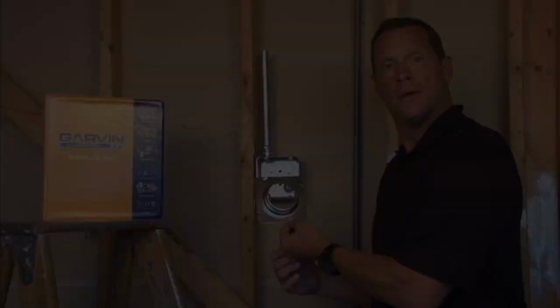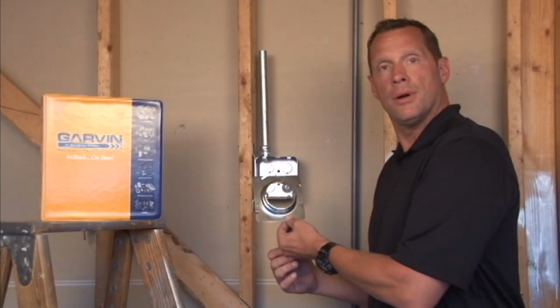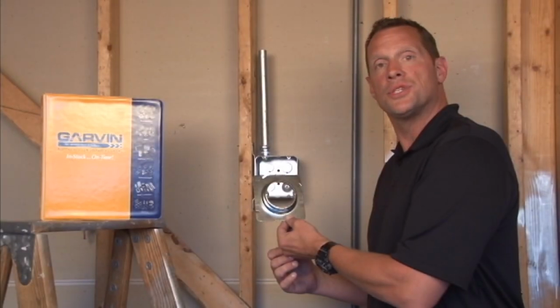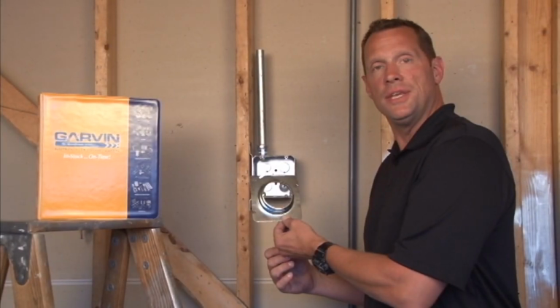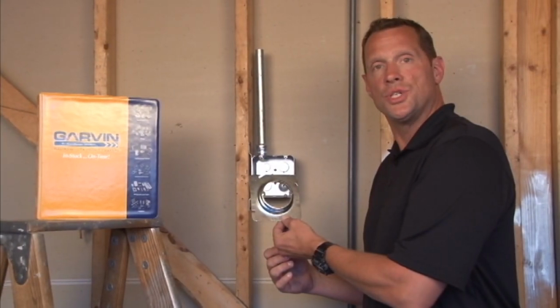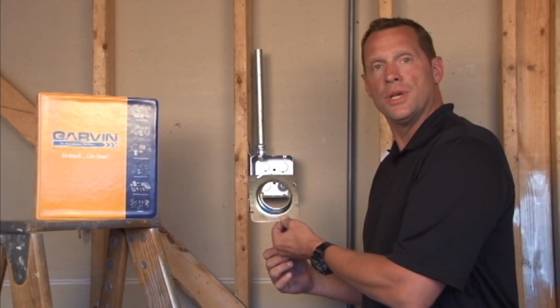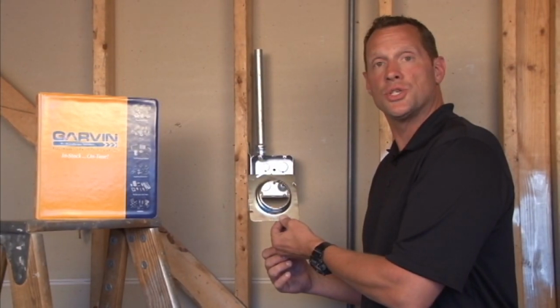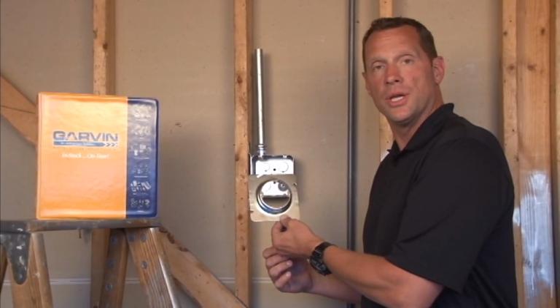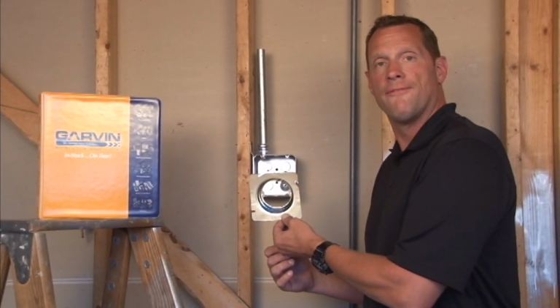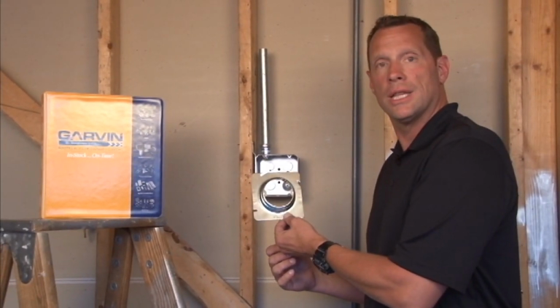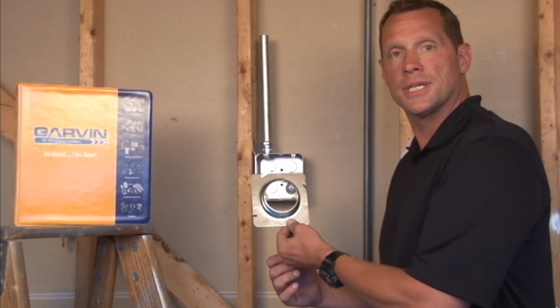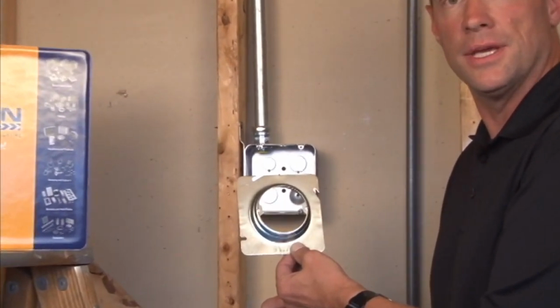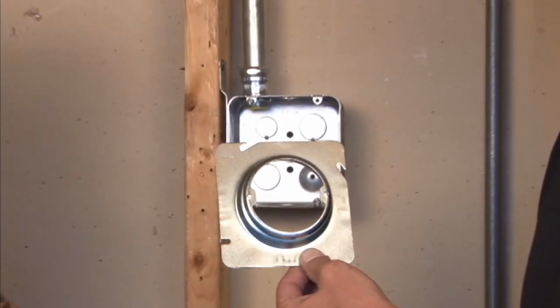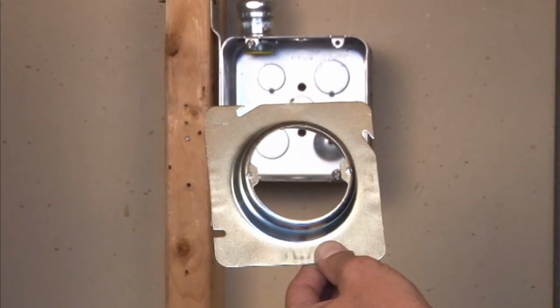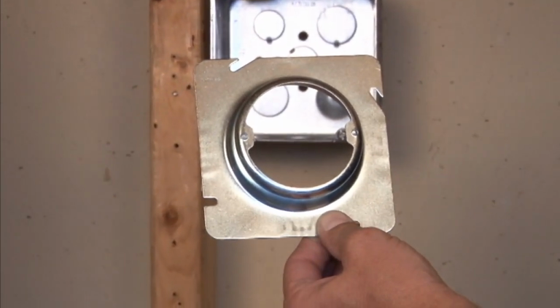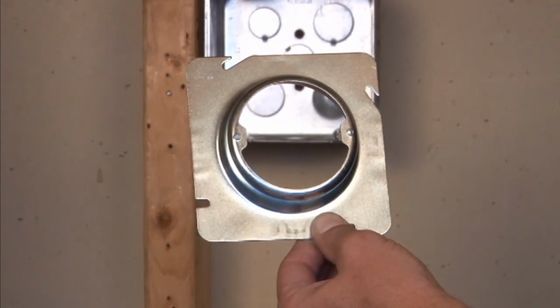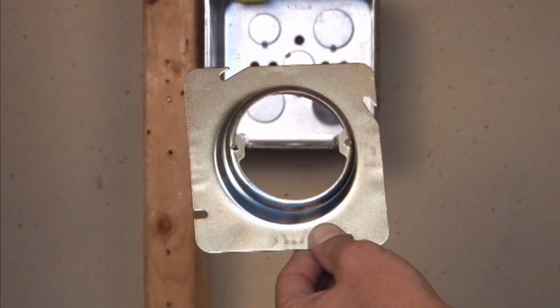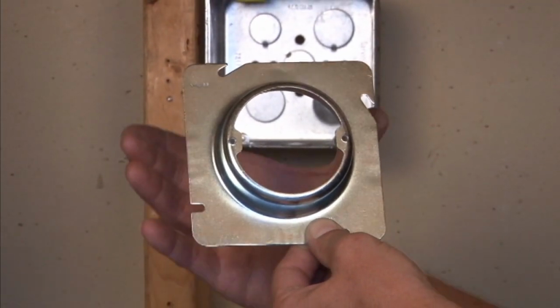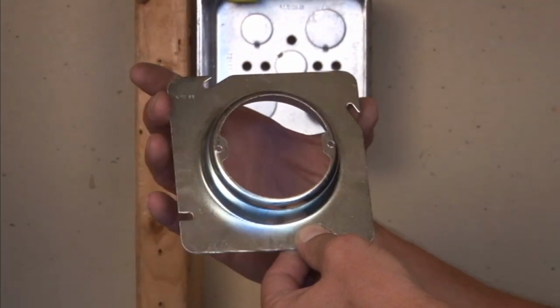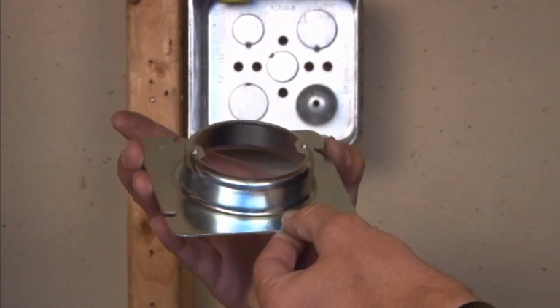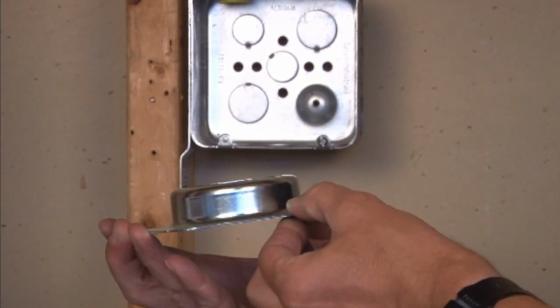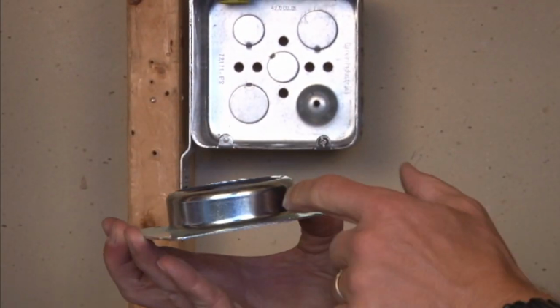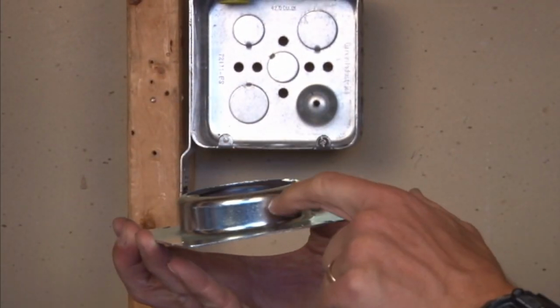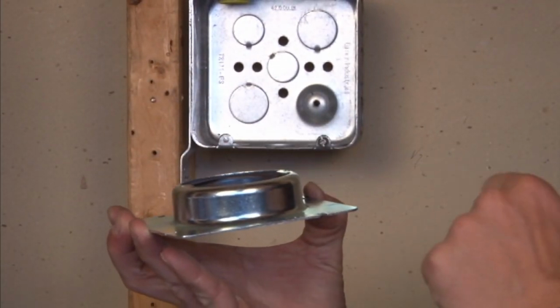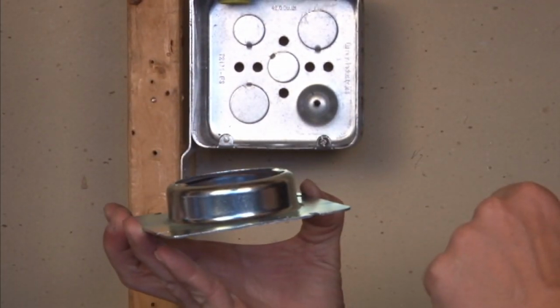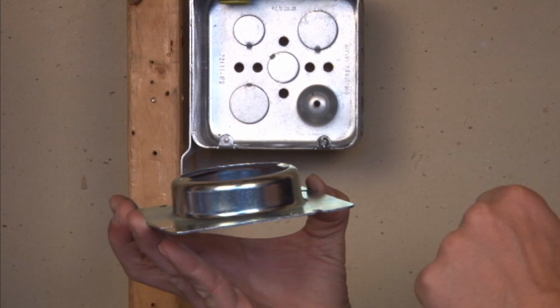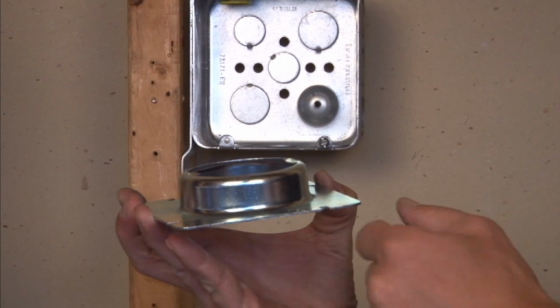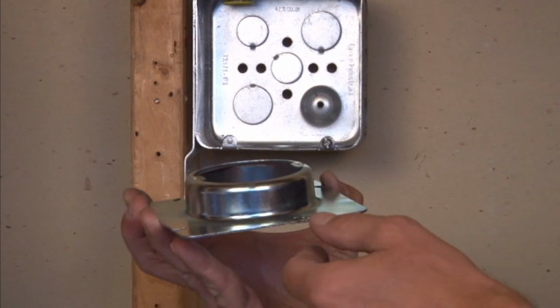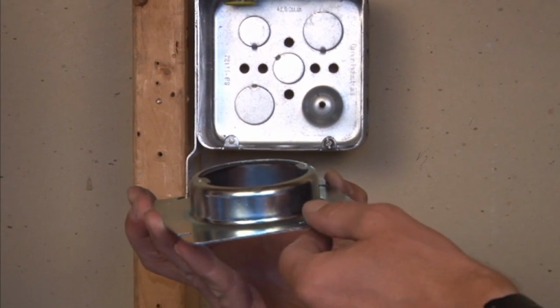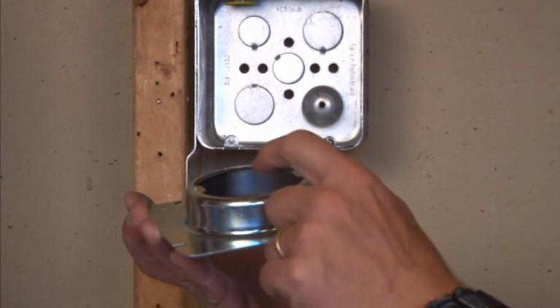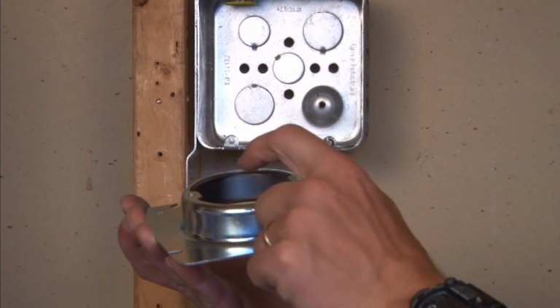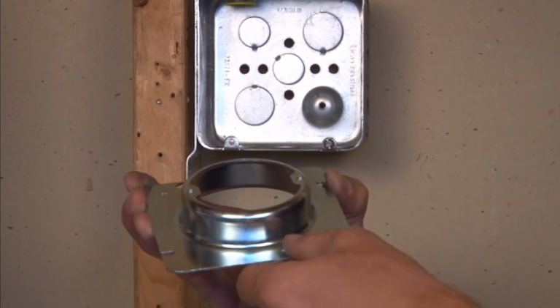Part number 72C3-2inch is a 4 11/16 inch square plaster ring that is raised two inches for plaster, tile, or drywall. It's a very, very deep raise.